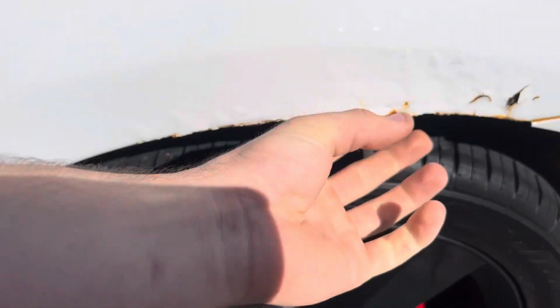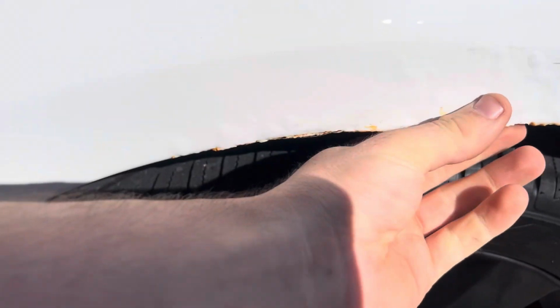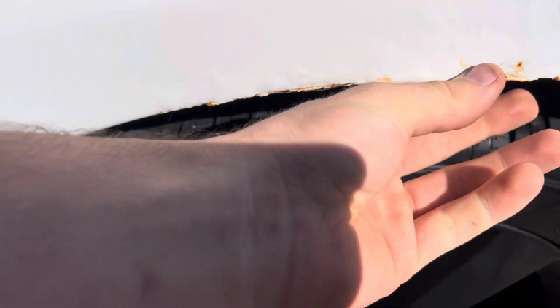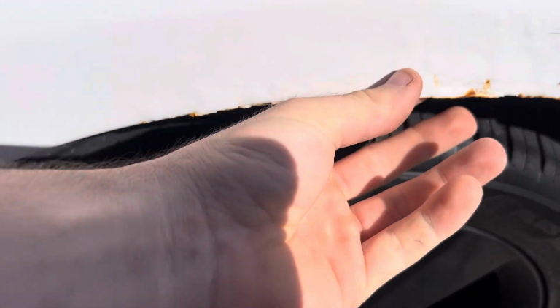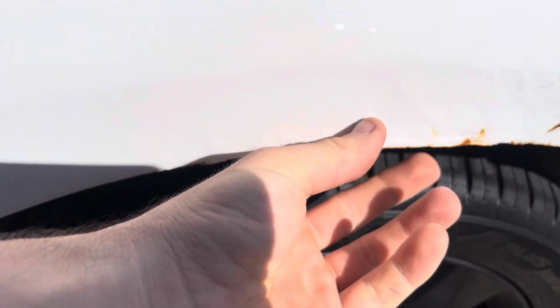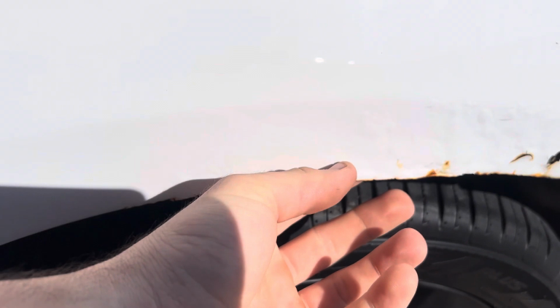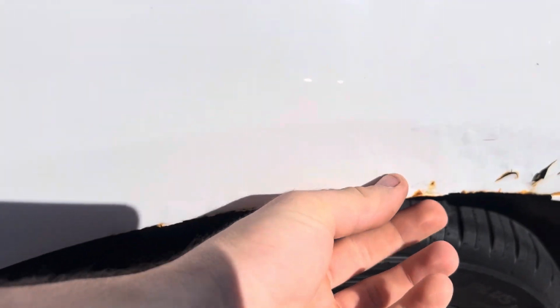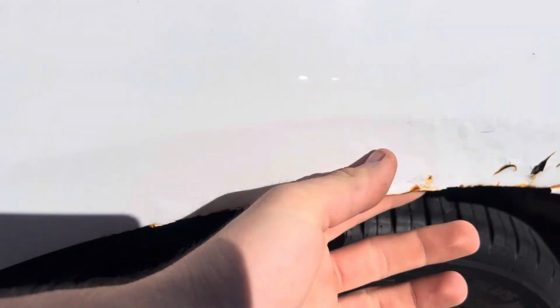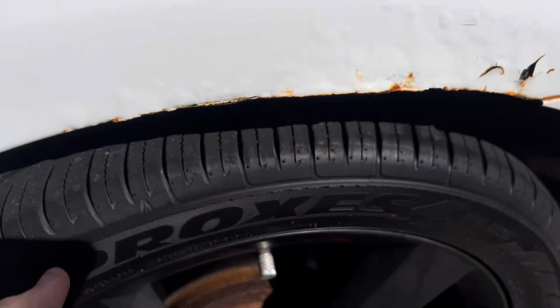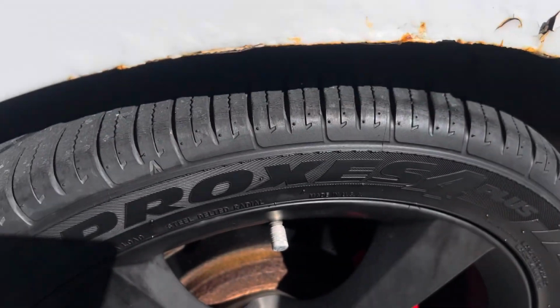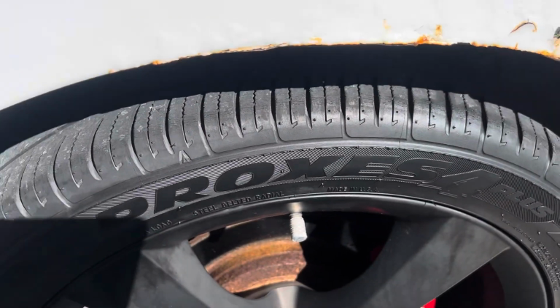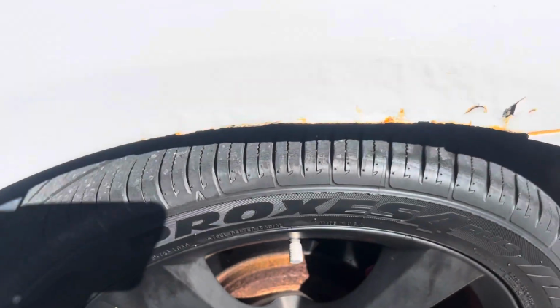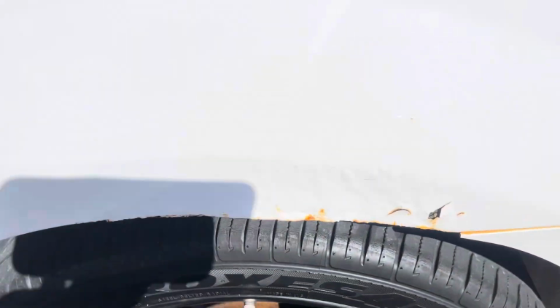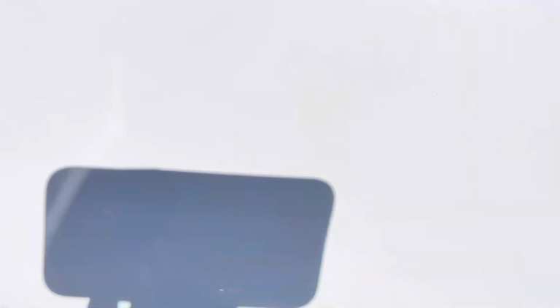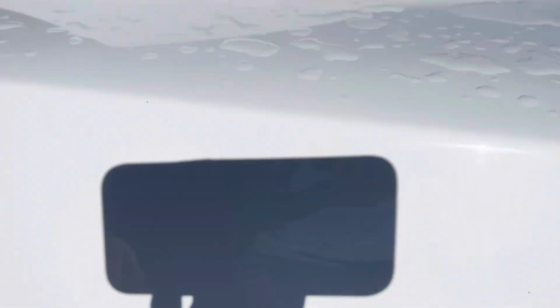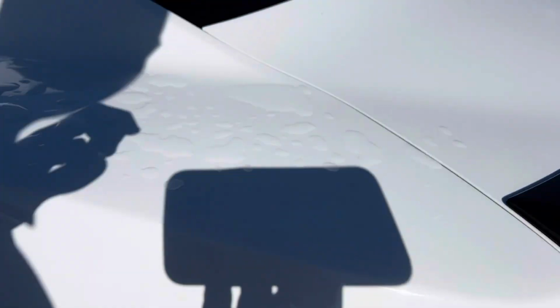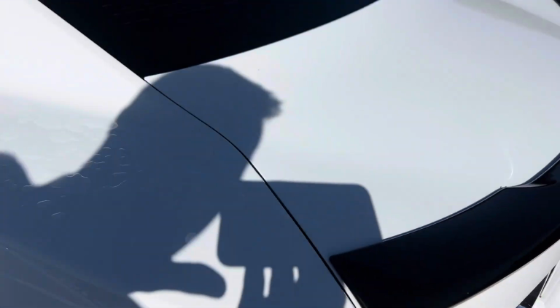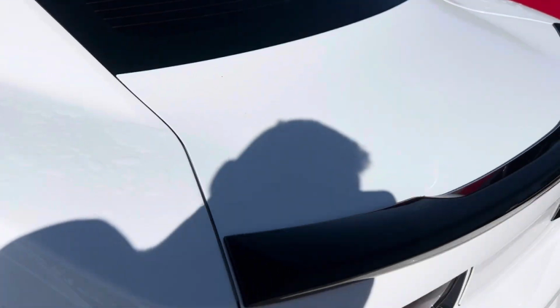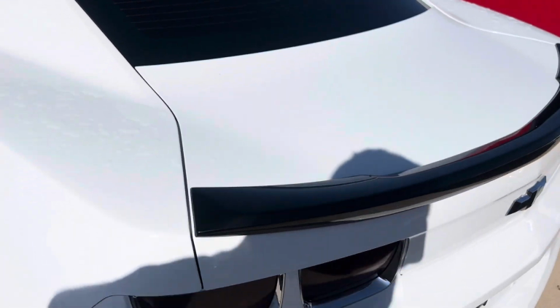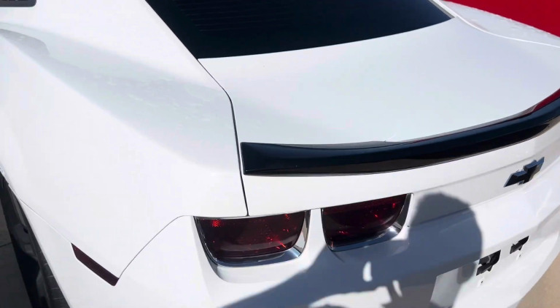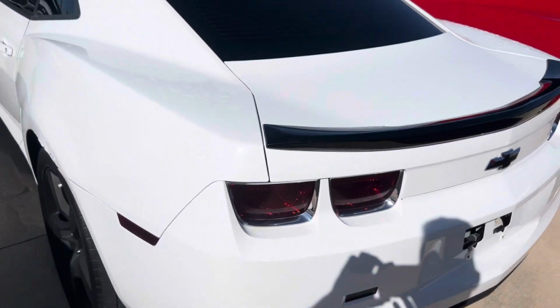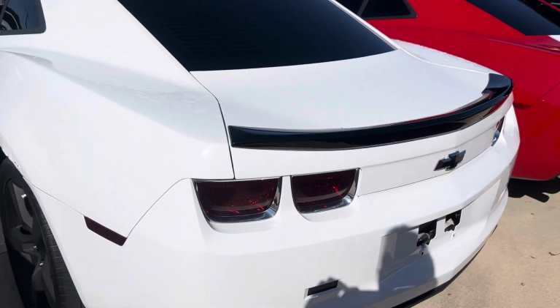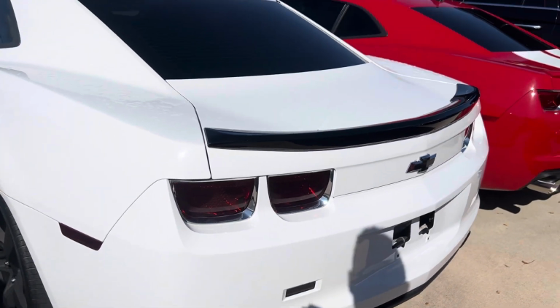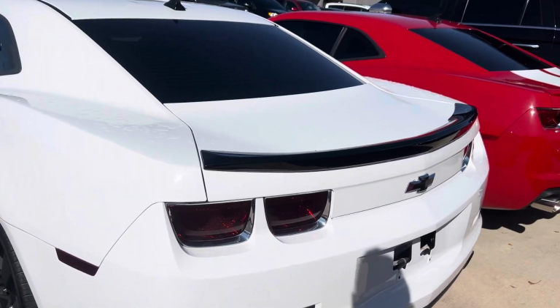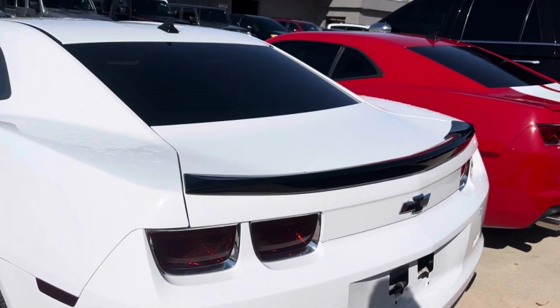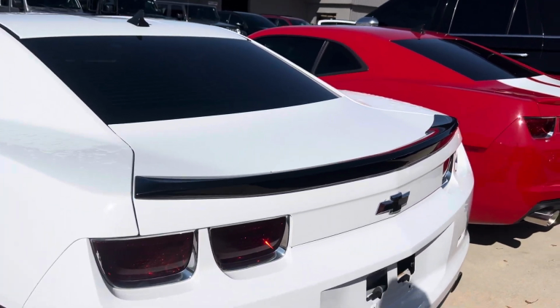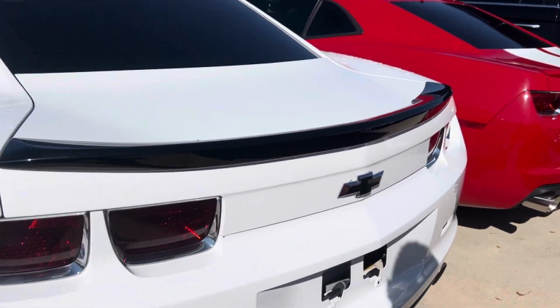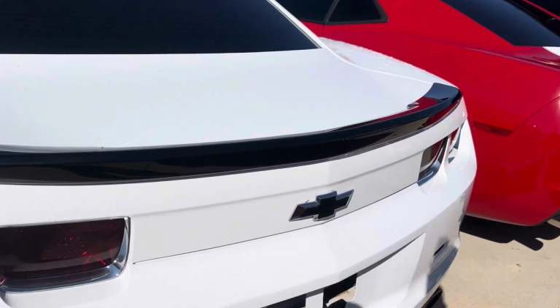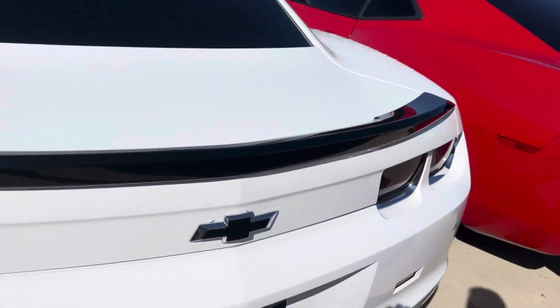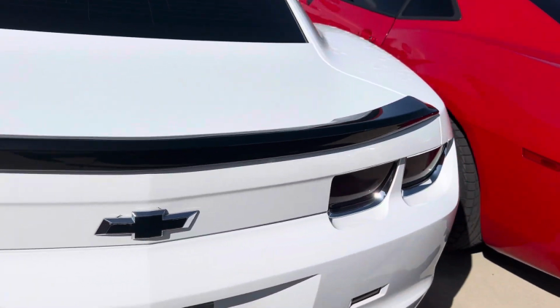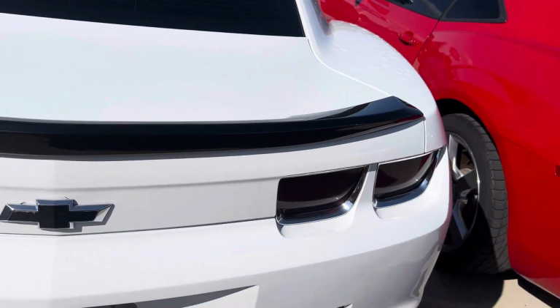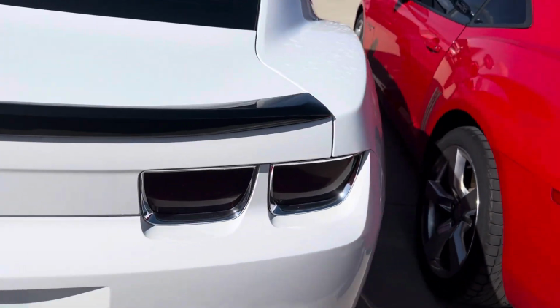There's a little rust on this side starting to come out. Again, it's not a brand new car, so you can expect some imperfections on it.